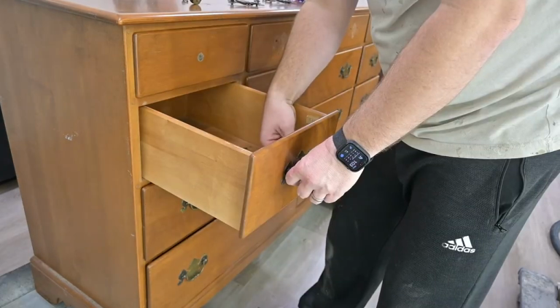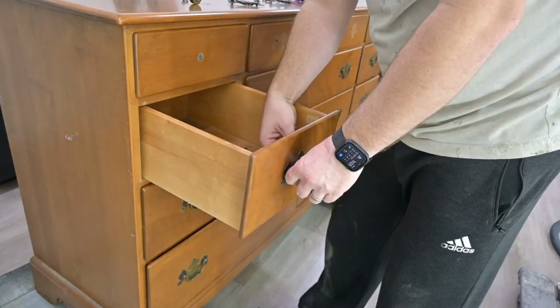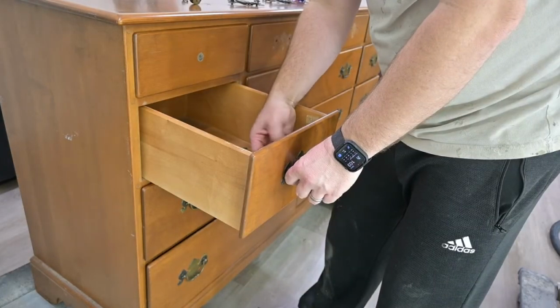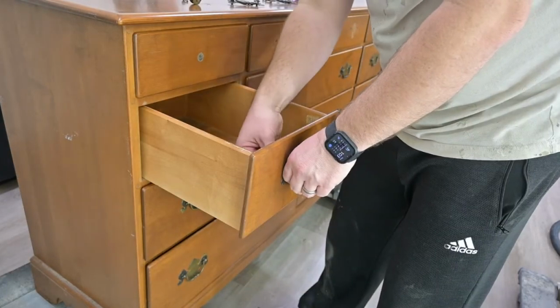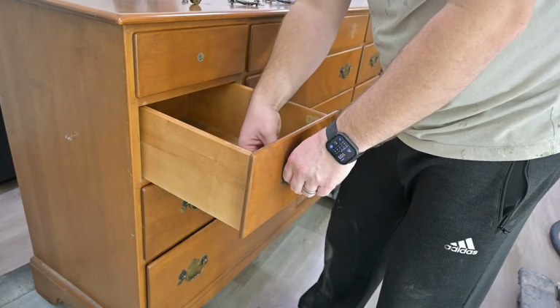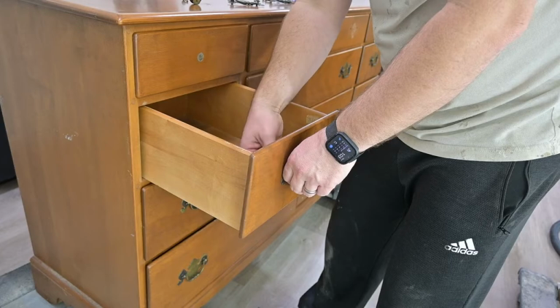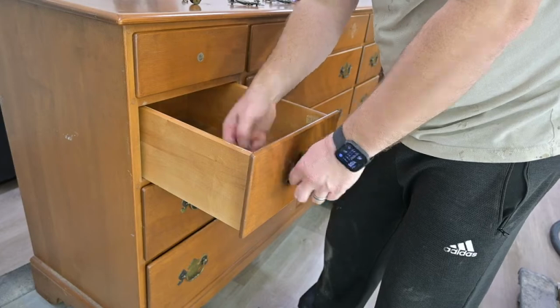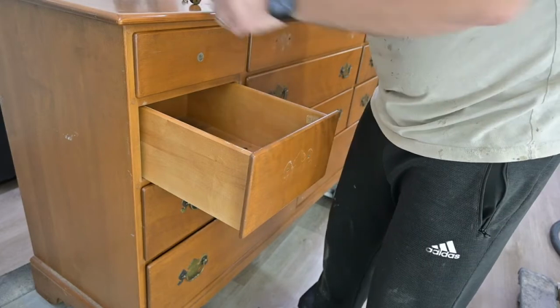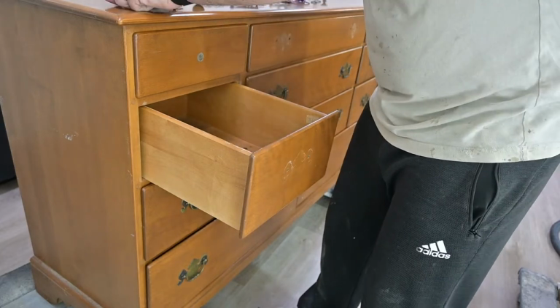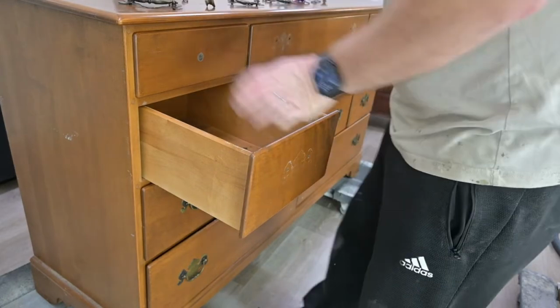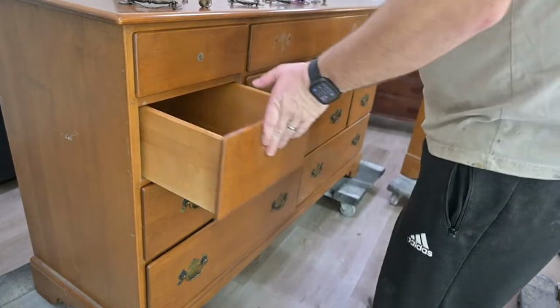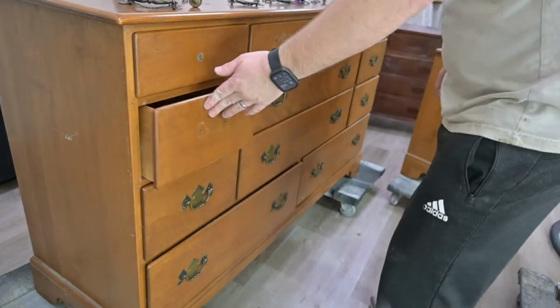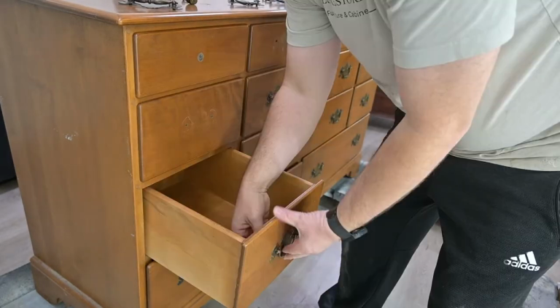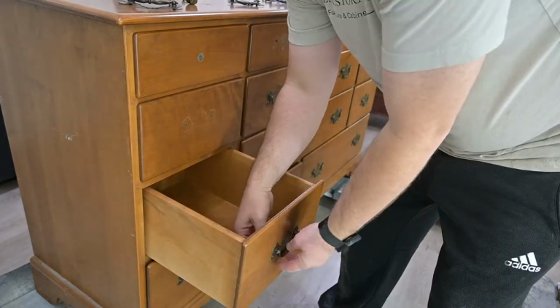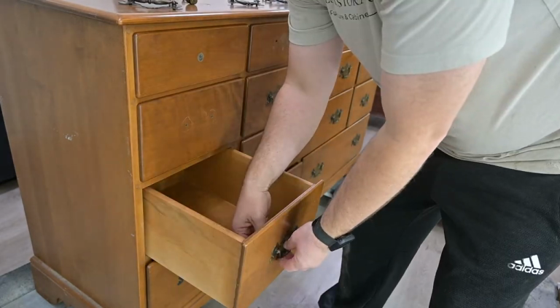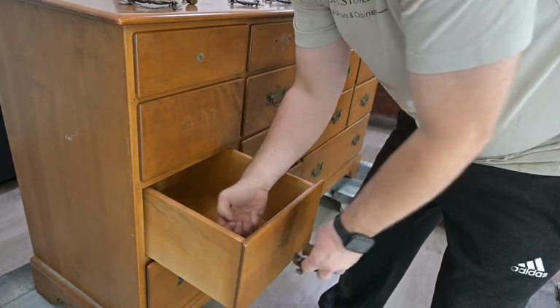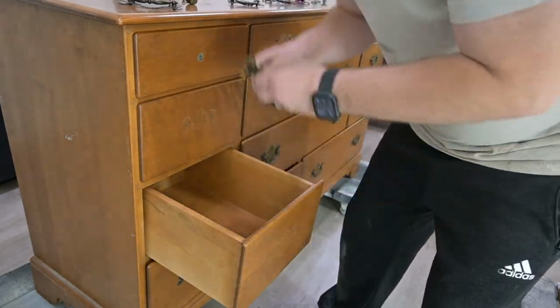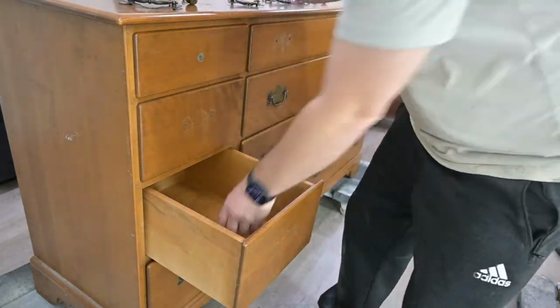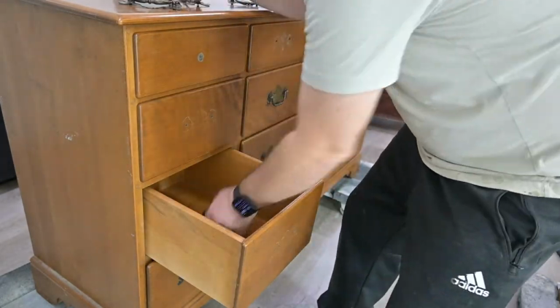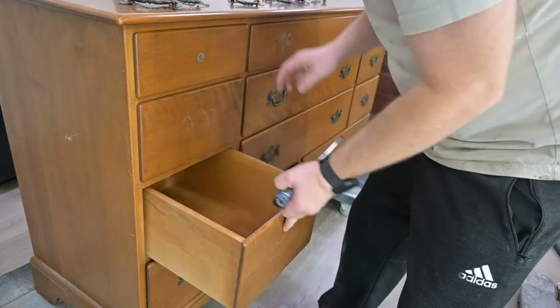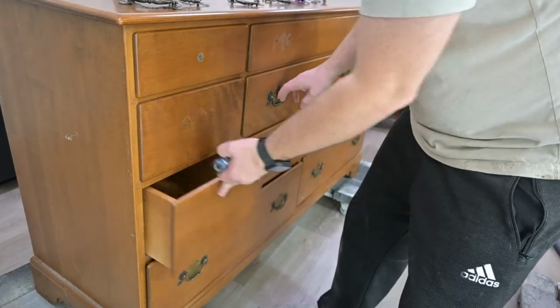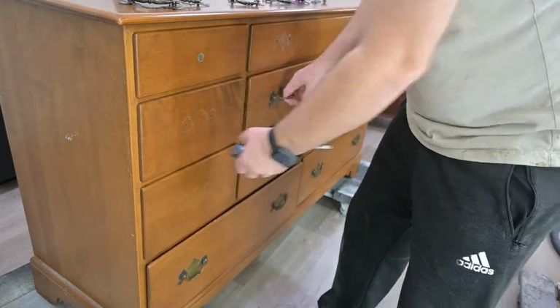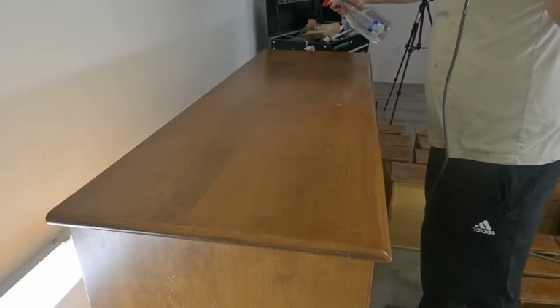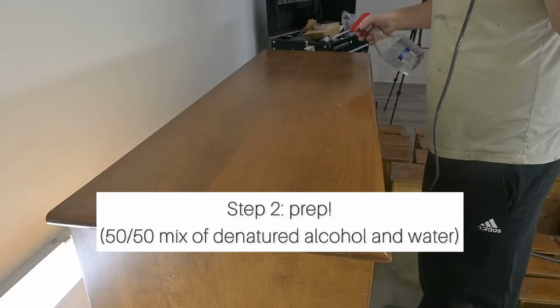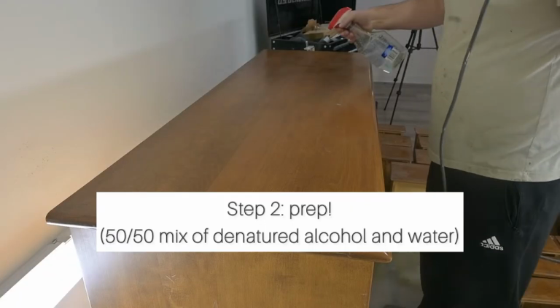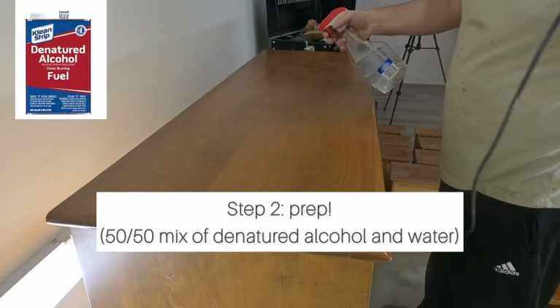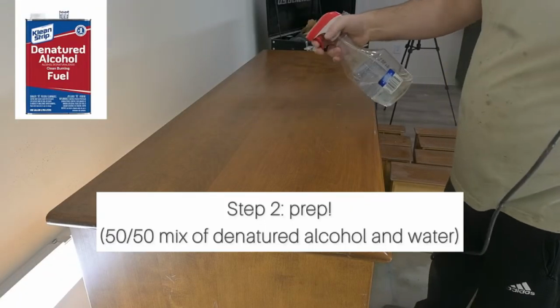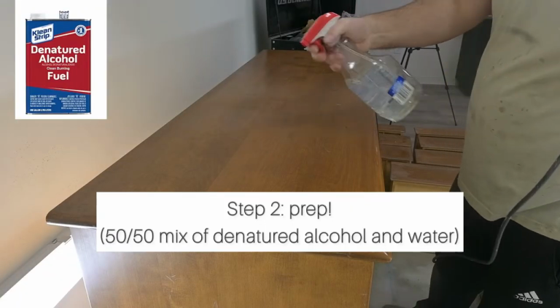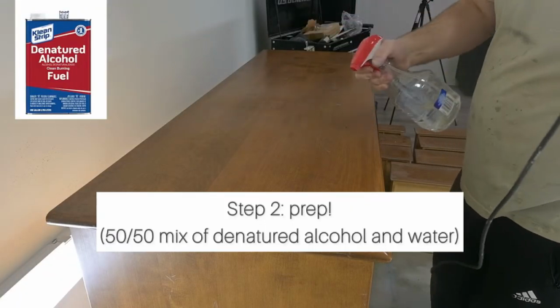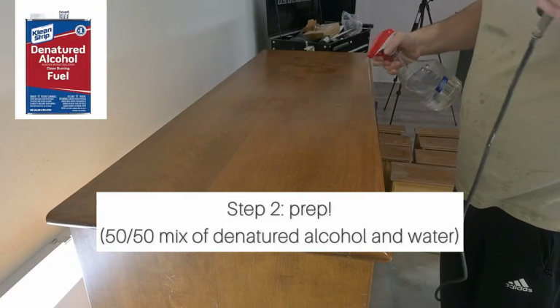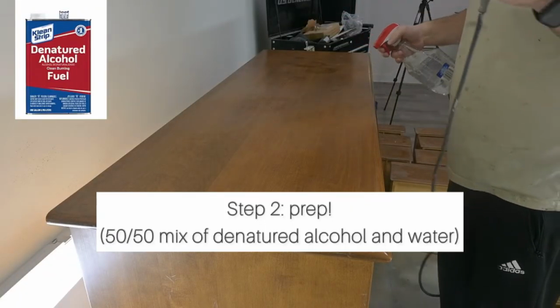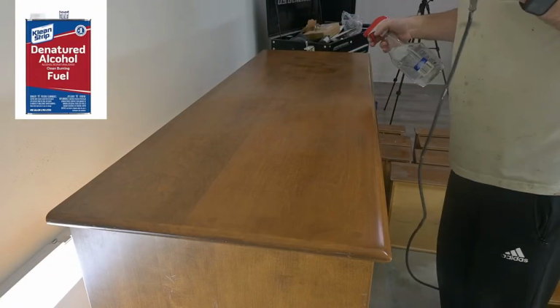We are going to change this to a more updated modern look with some silver bars, but even if we were going to keep the existing hardware, a pet peeve is to always remove the hardware before you do anything.